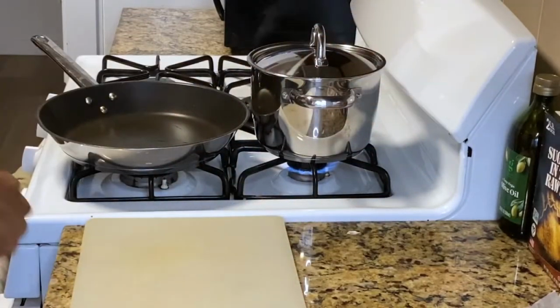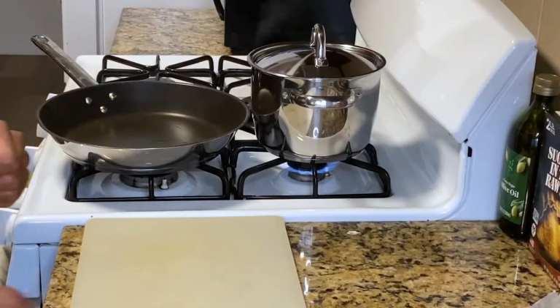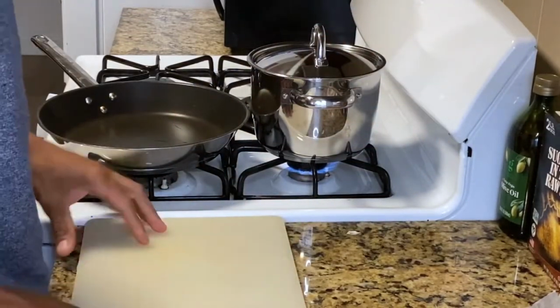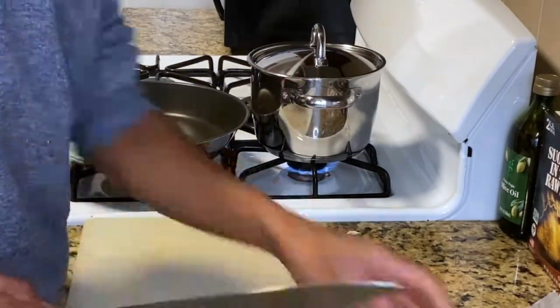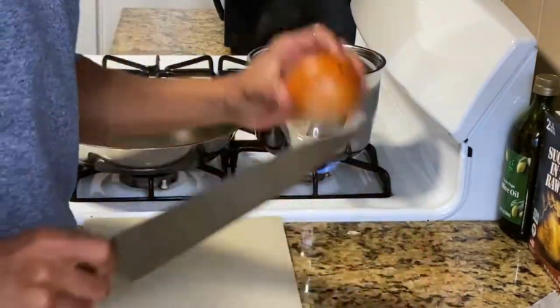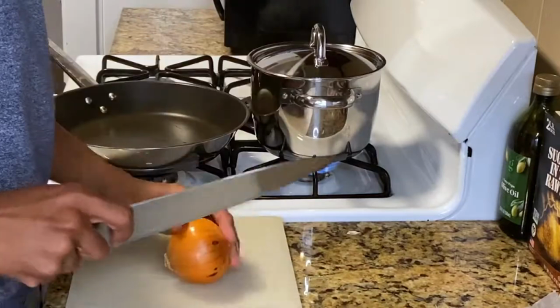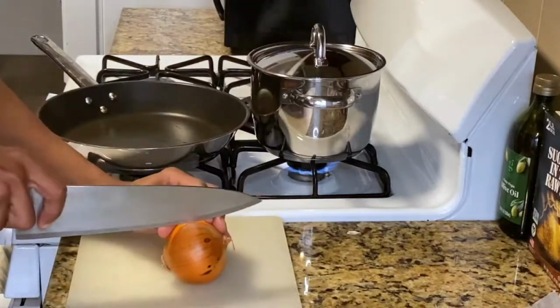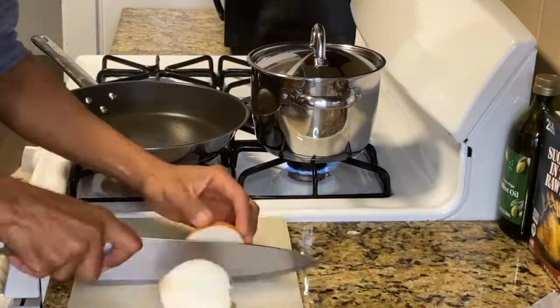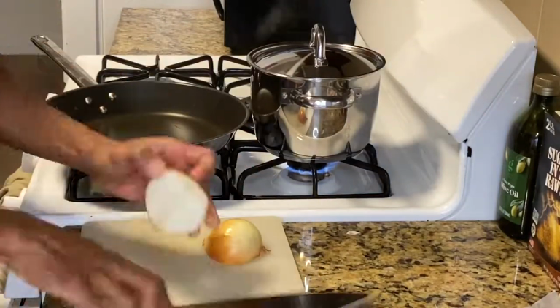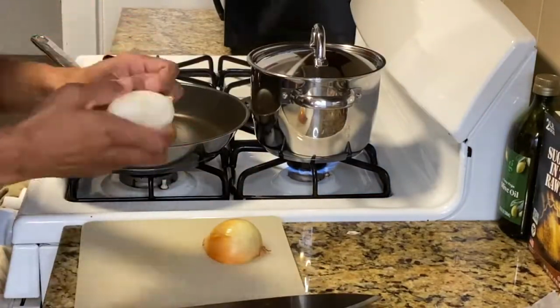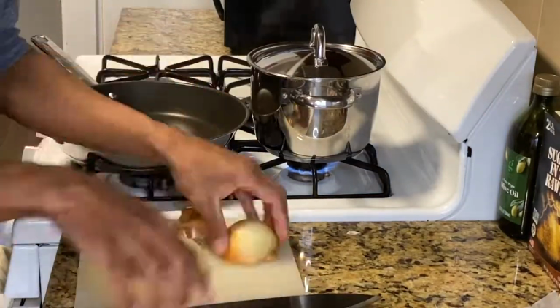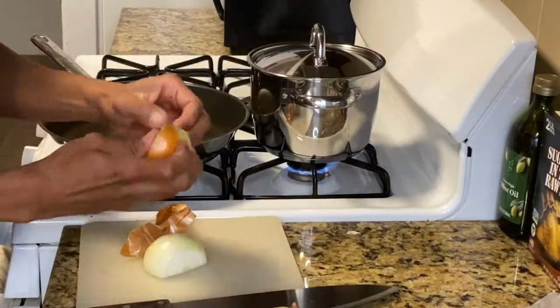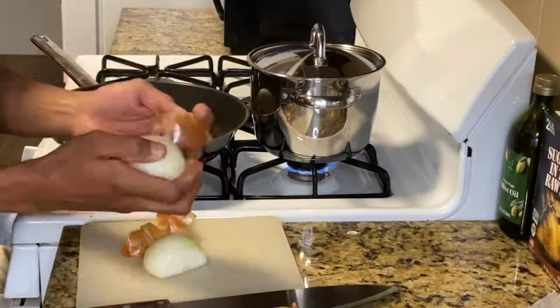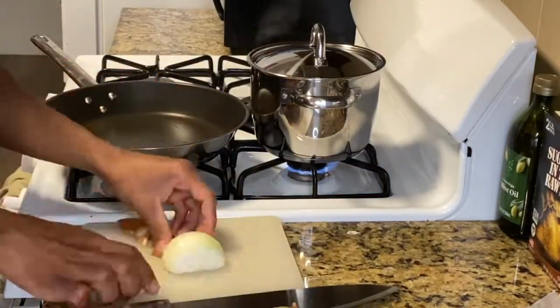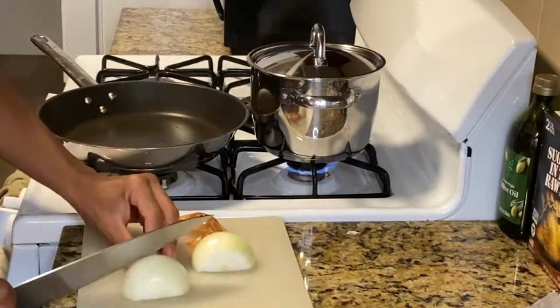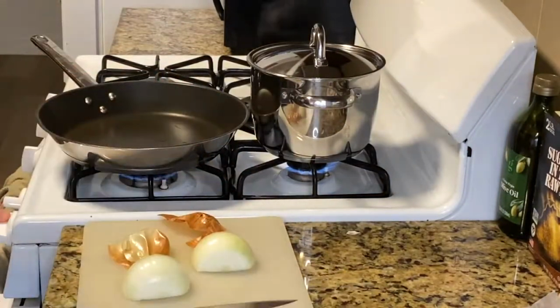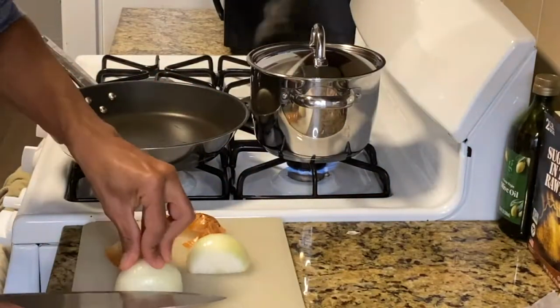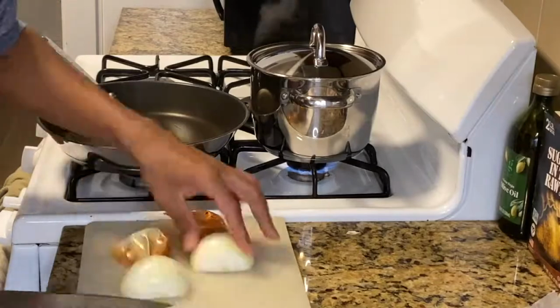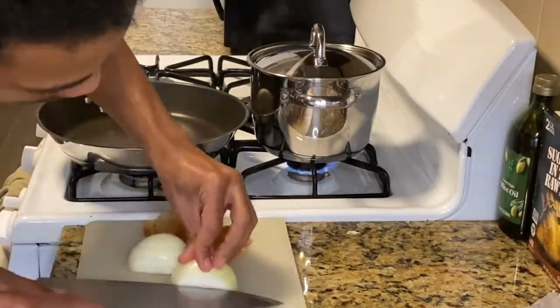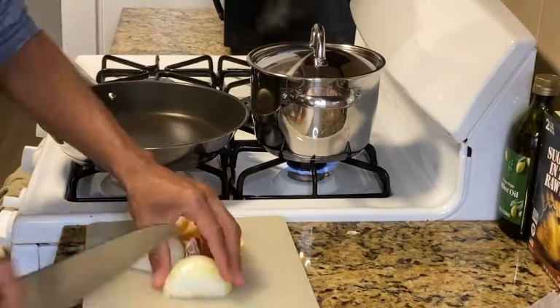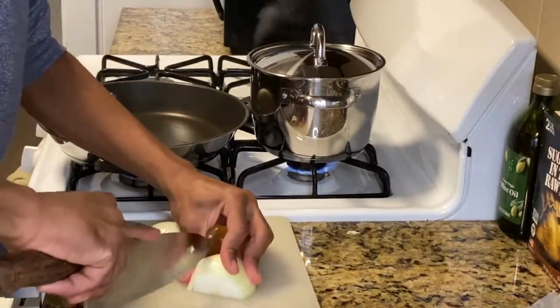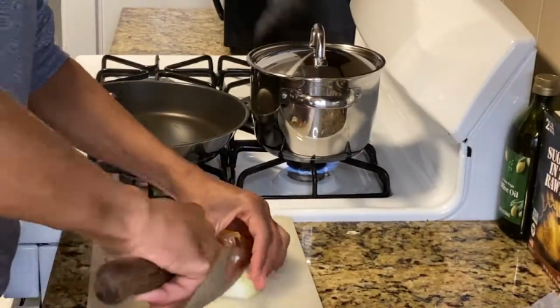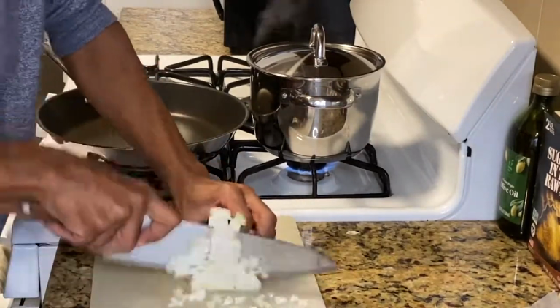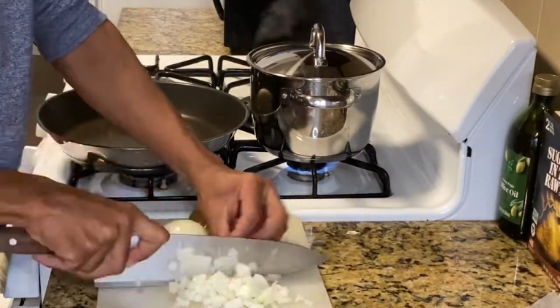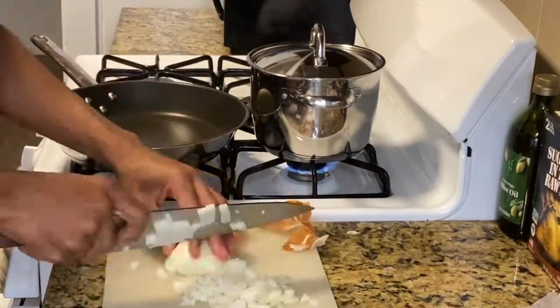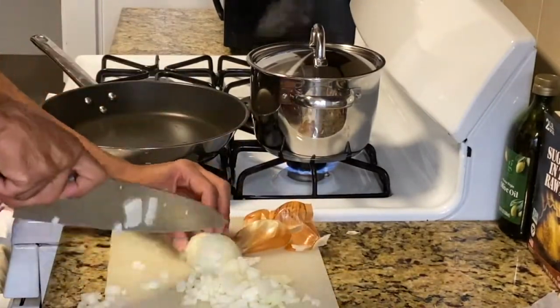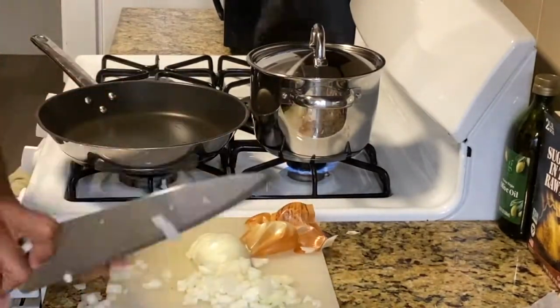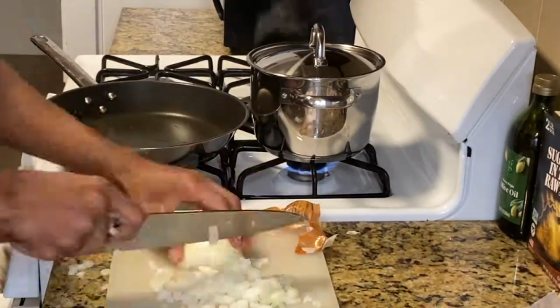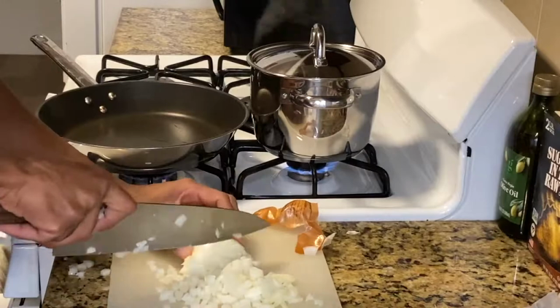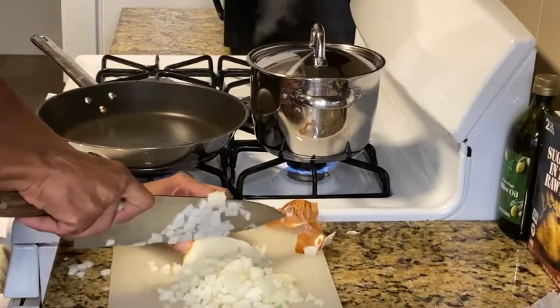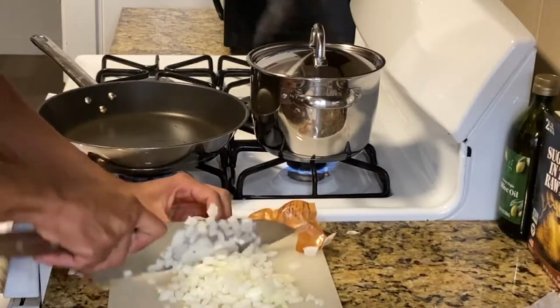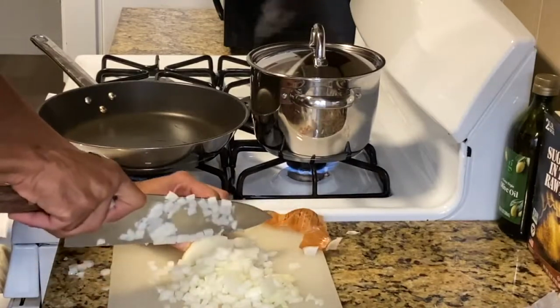I'm not going to follow the recipe. I'm going to start by boiling the water to steam the peas, and I'm going to go ahead and cut my onions while already having my sauté pan and frying pan preheated.